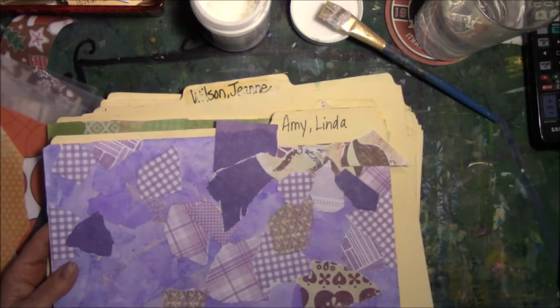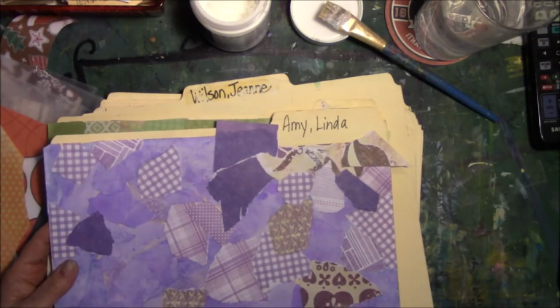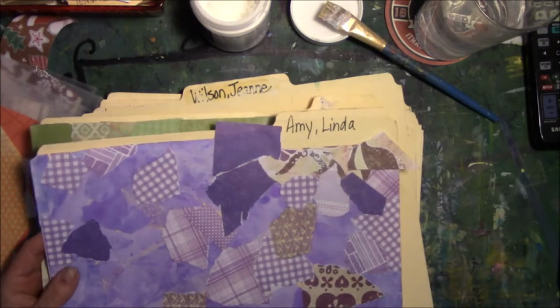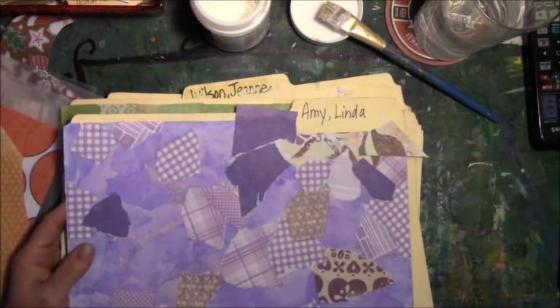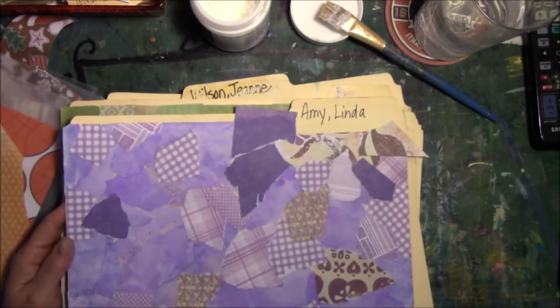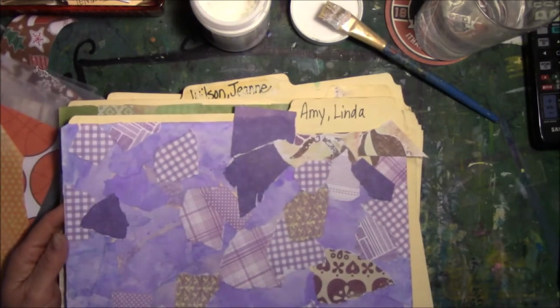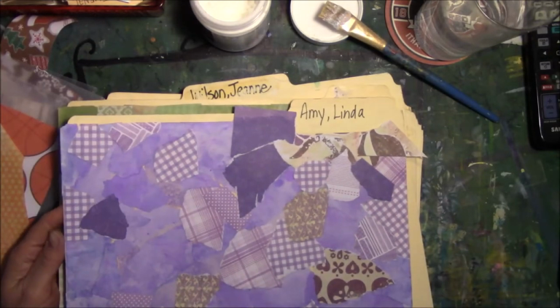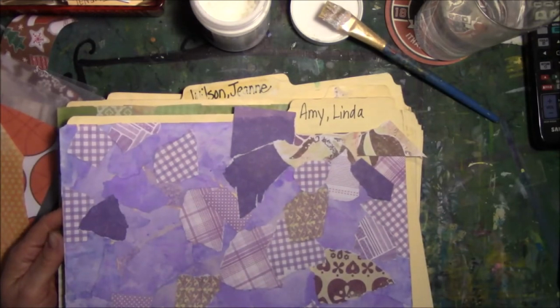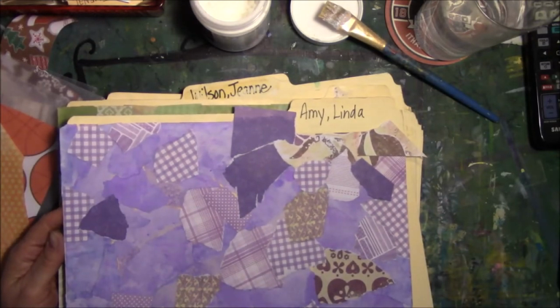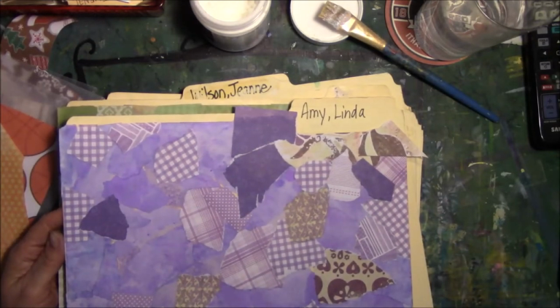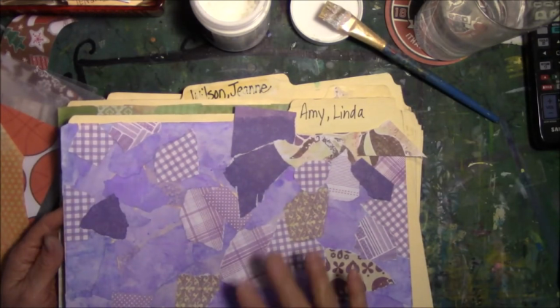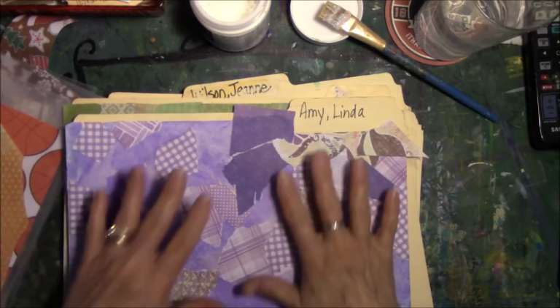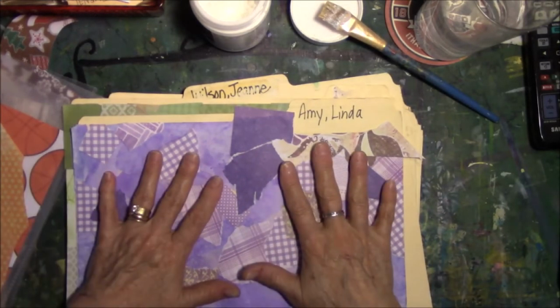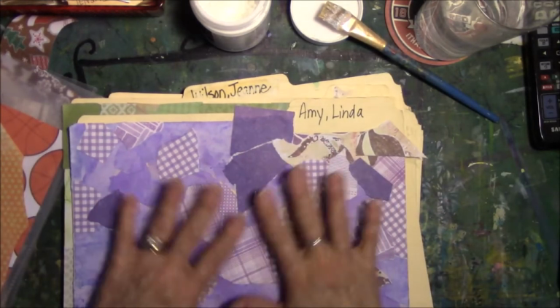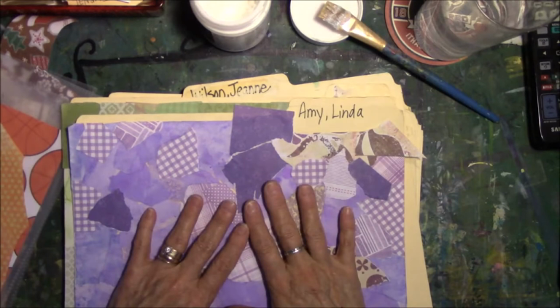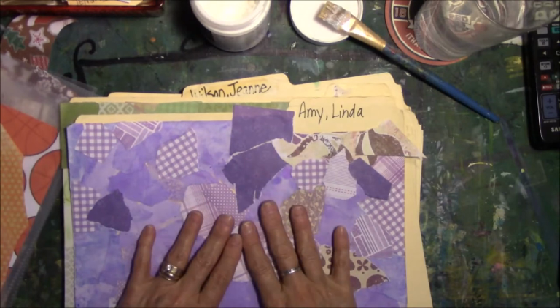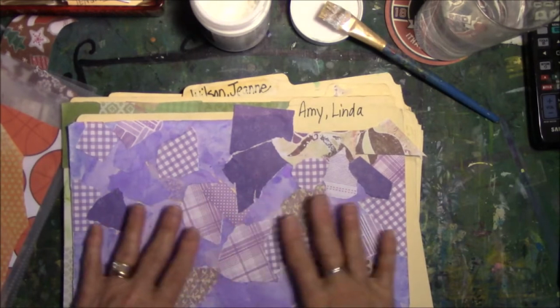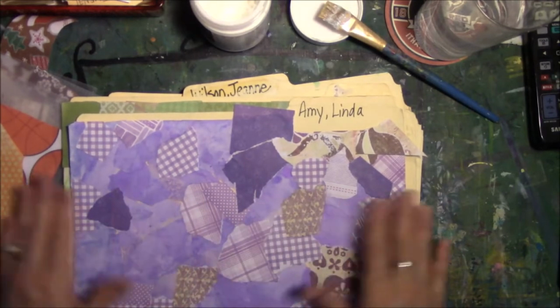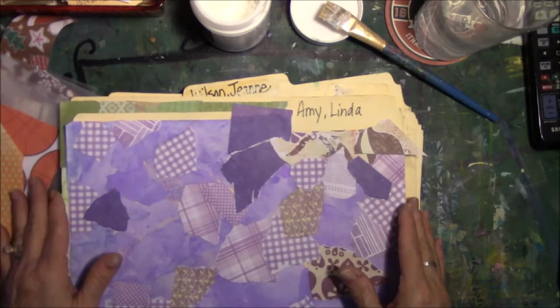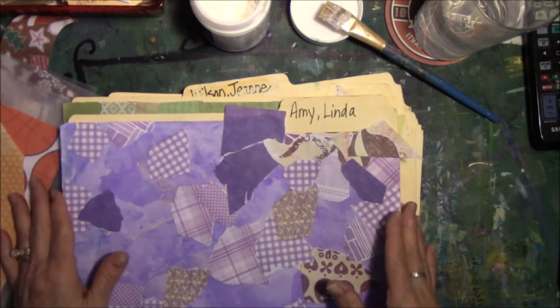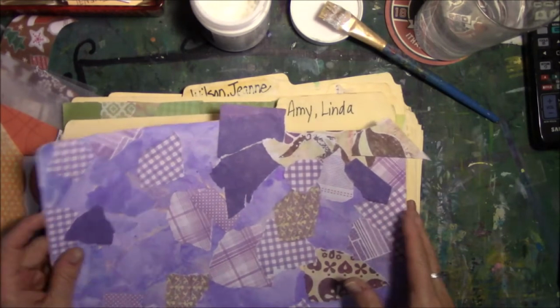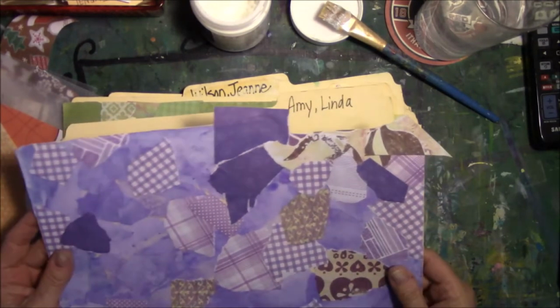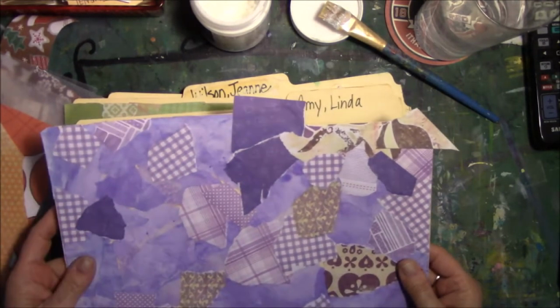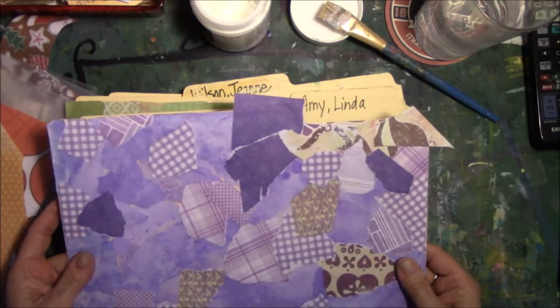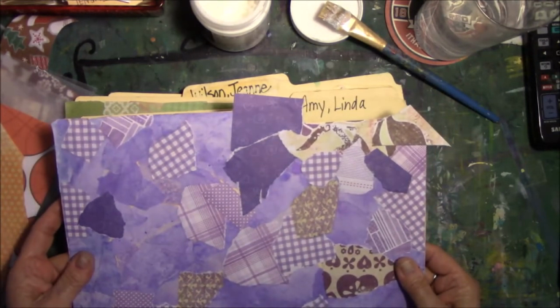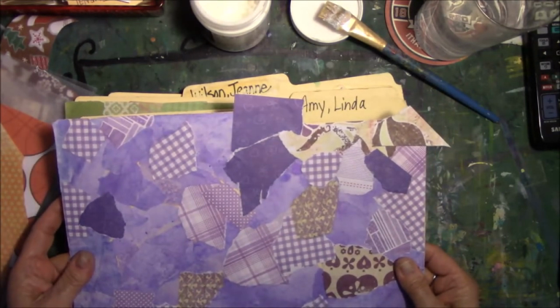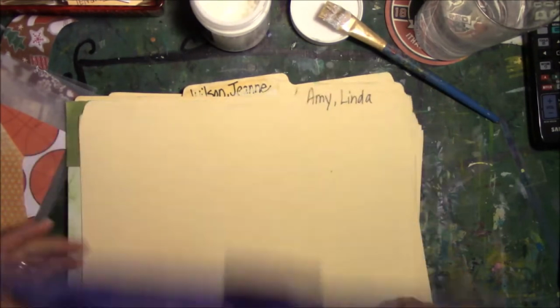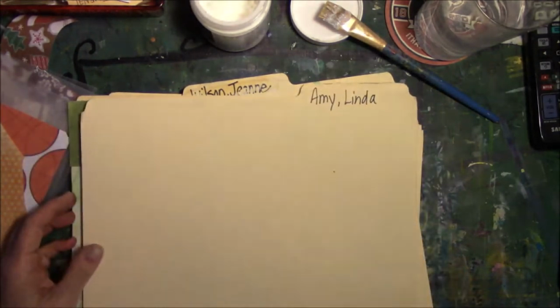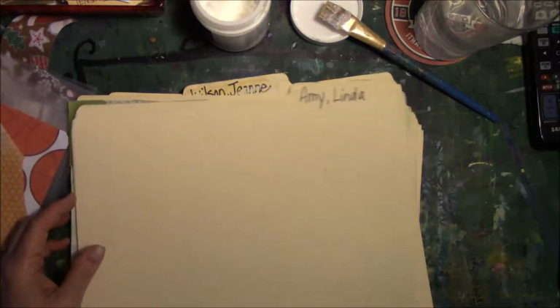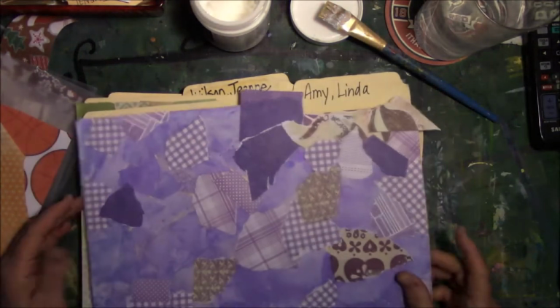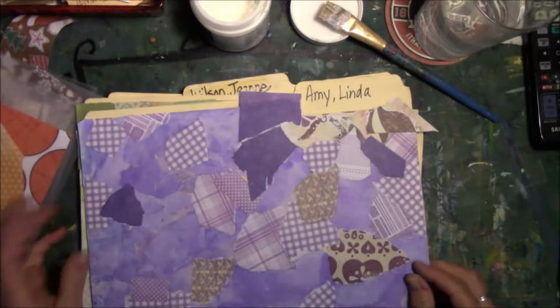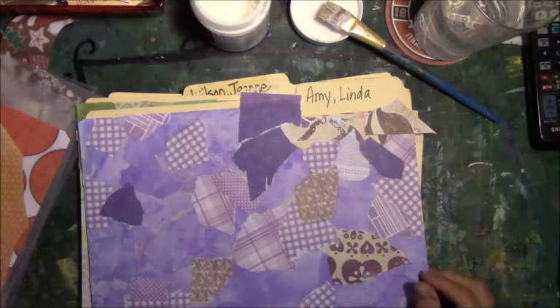I'll be back in a little while — might take me a couple of days because these guys are still really wet, and it takes a little bit to pull all these pieces apart and get them on there.